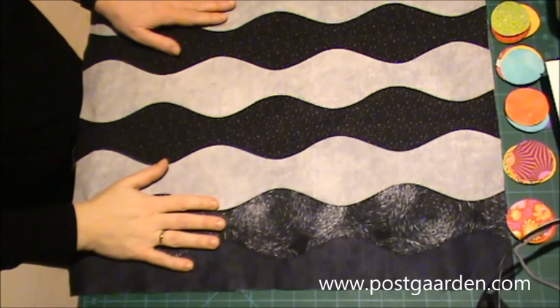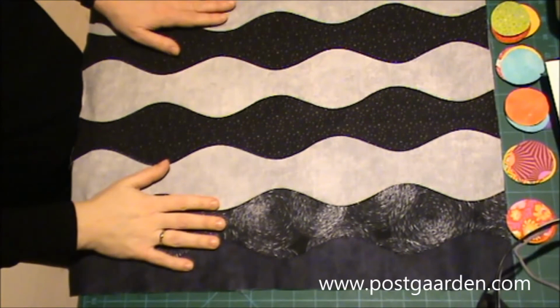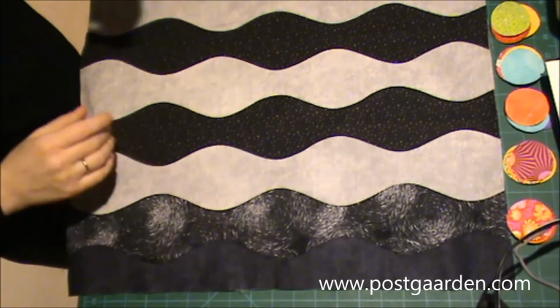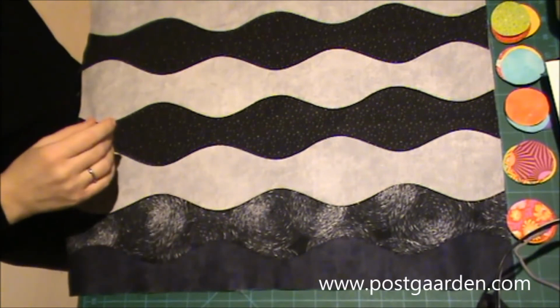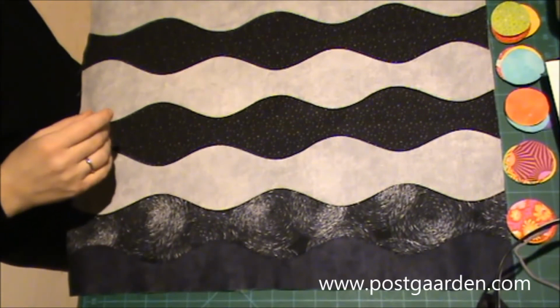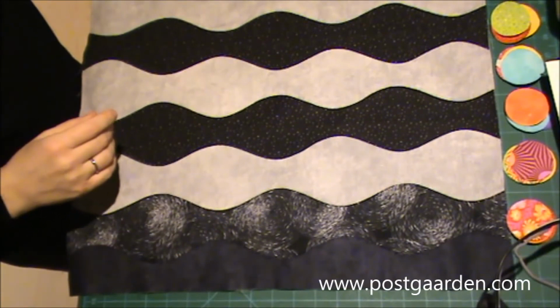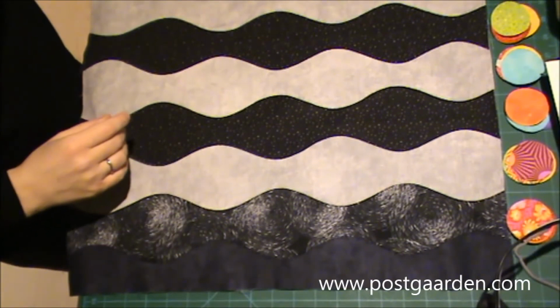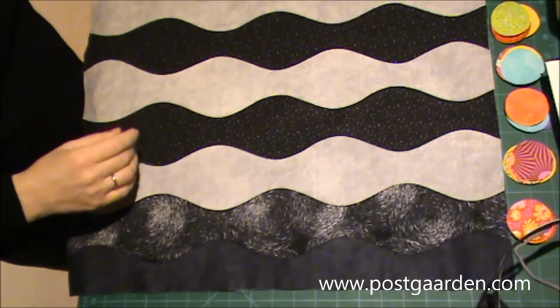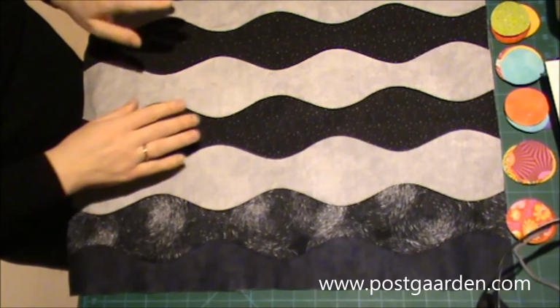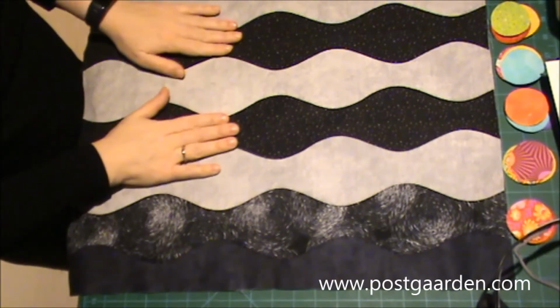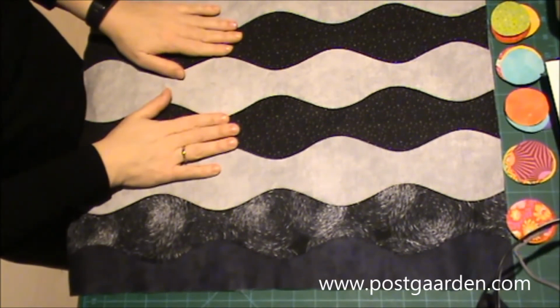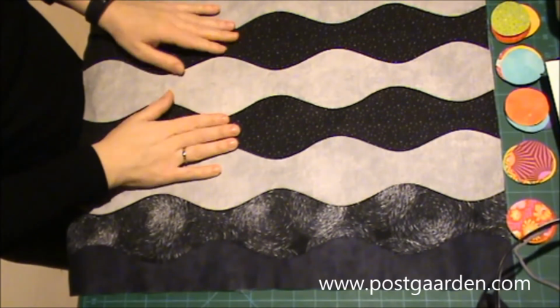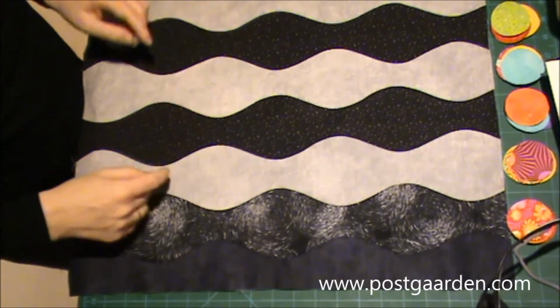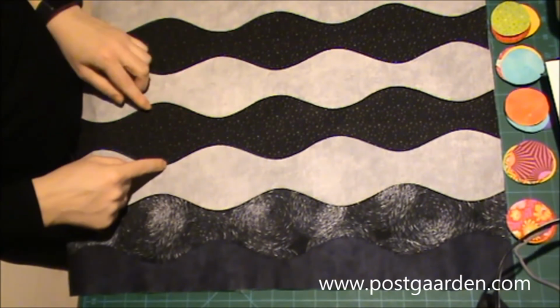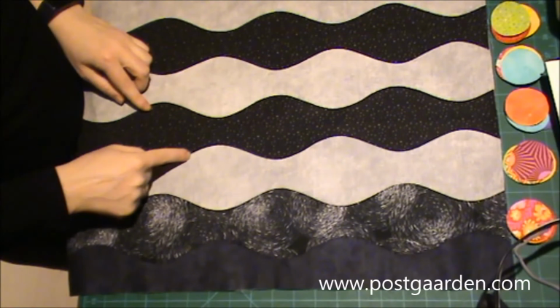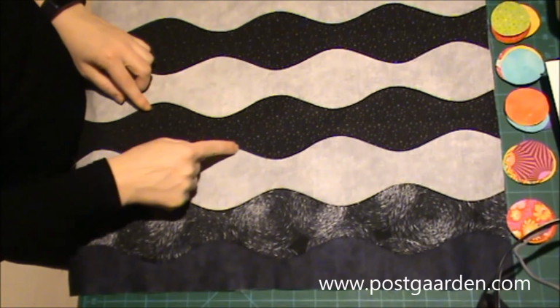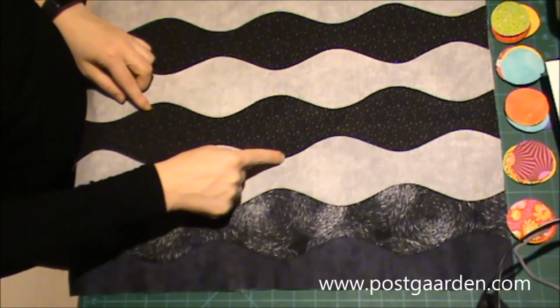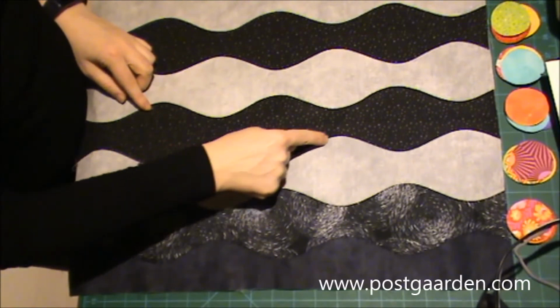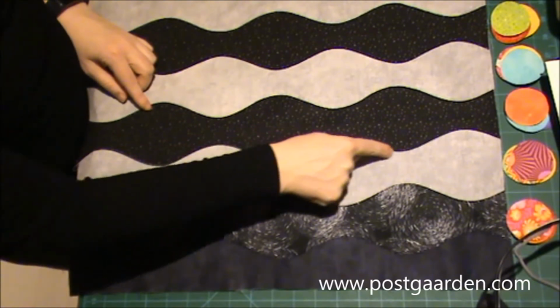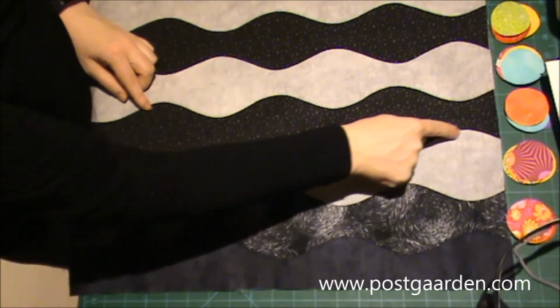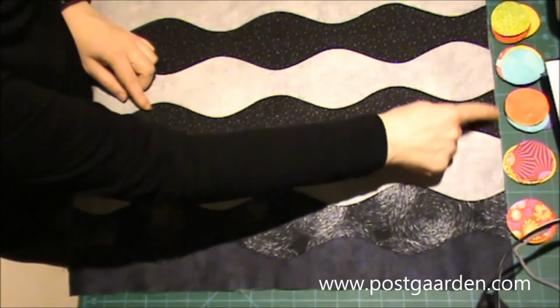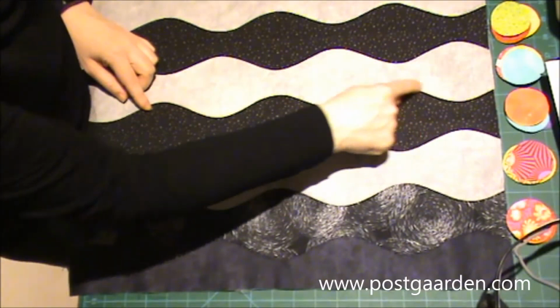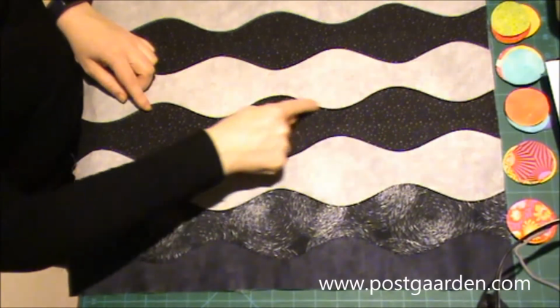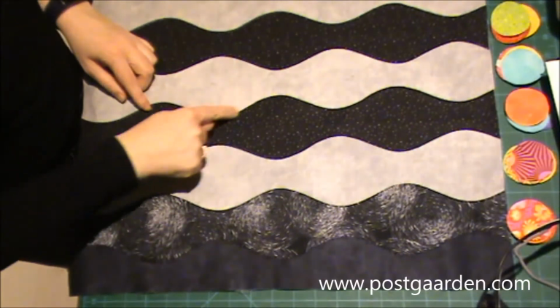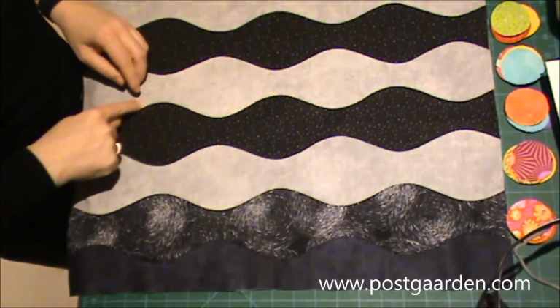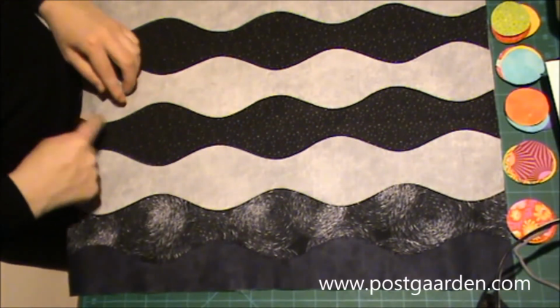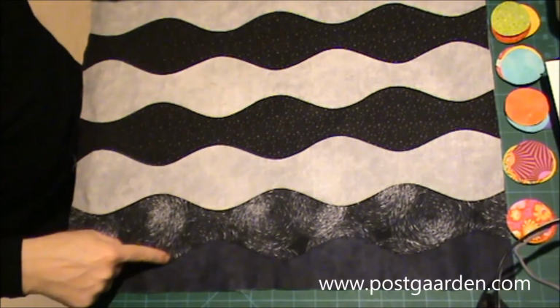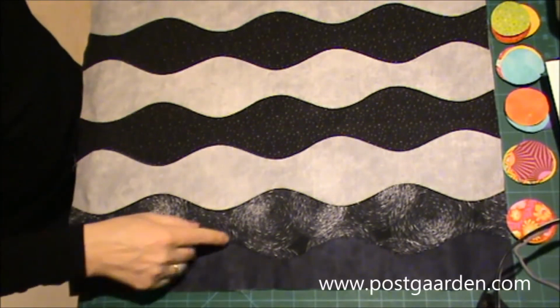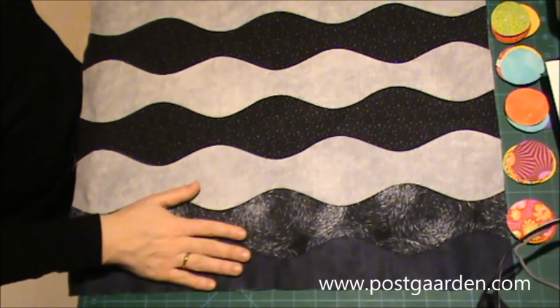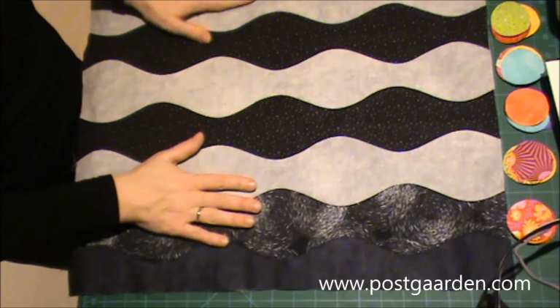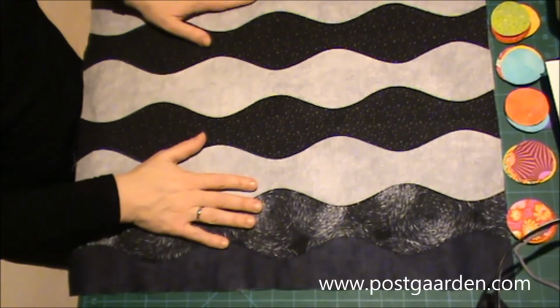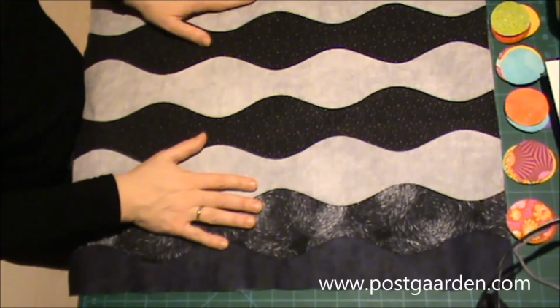Så har jeg været over ved symaskinen efter at de er strøget fast. Og så har jeg syet med applikationssting i alle sømmene her, sådan at nu sidder det fast.